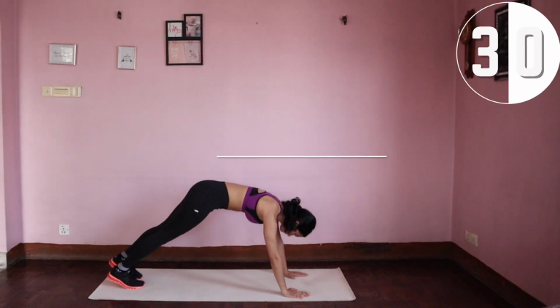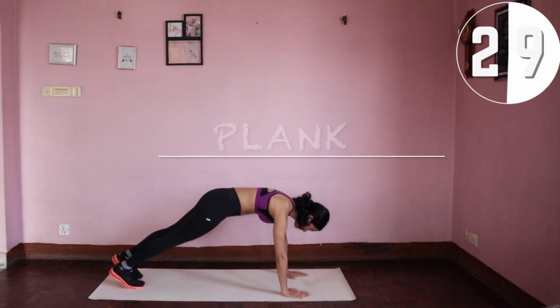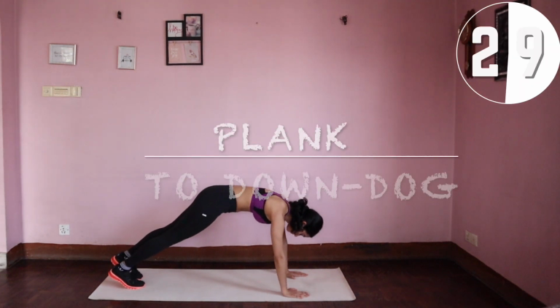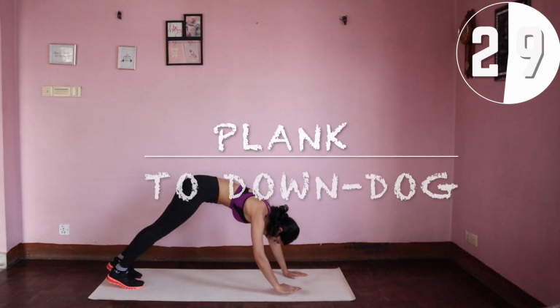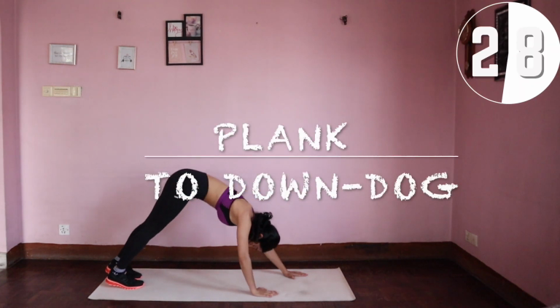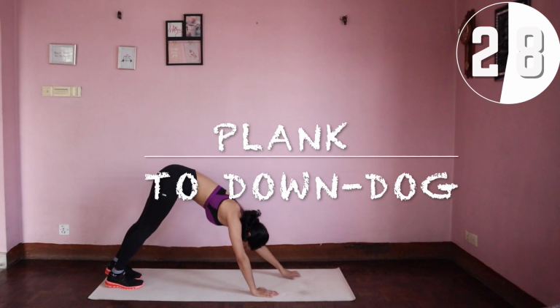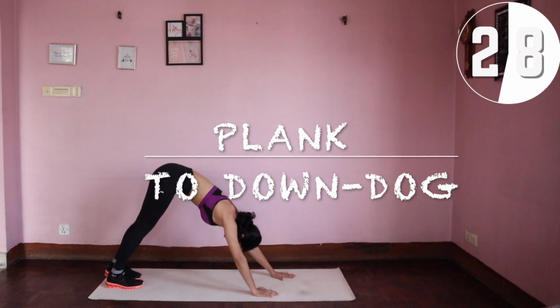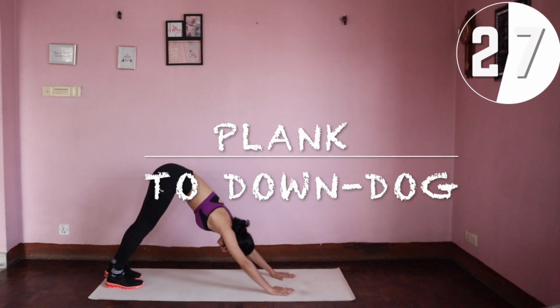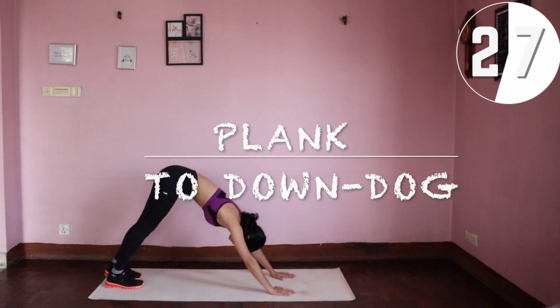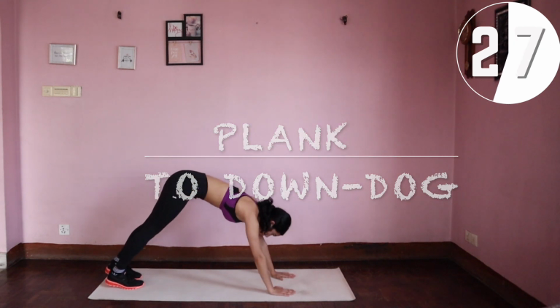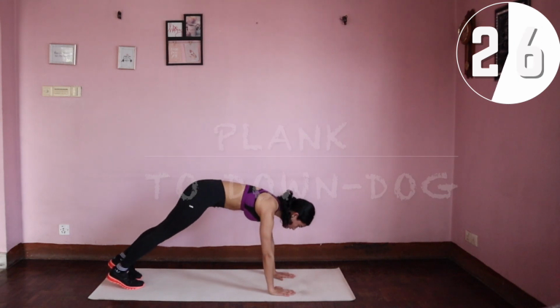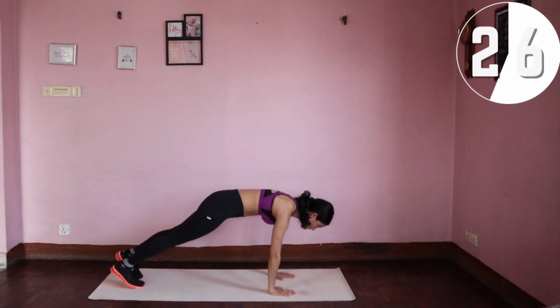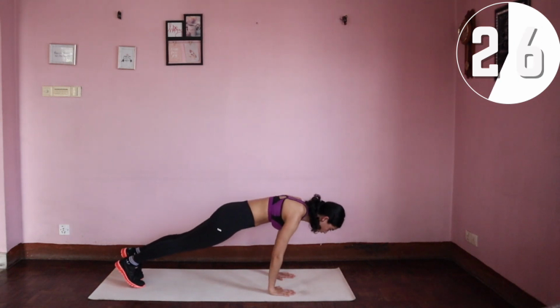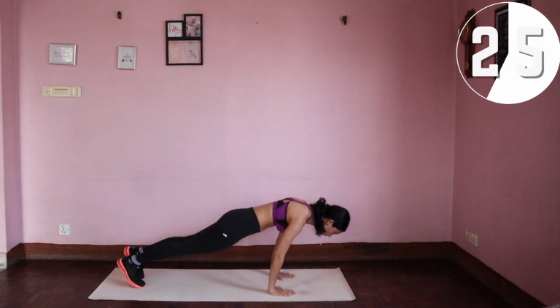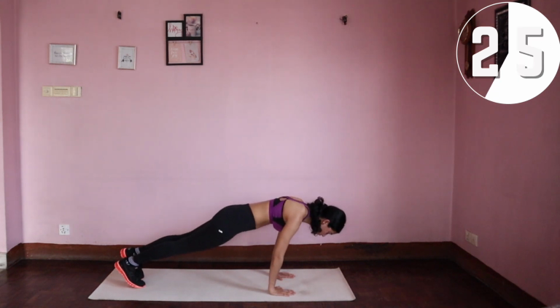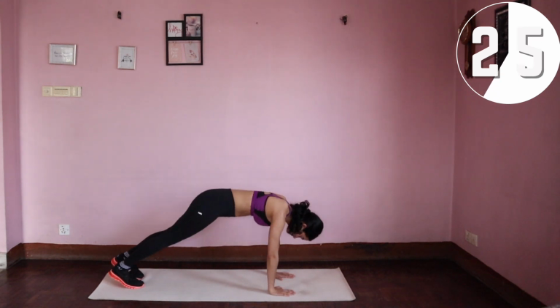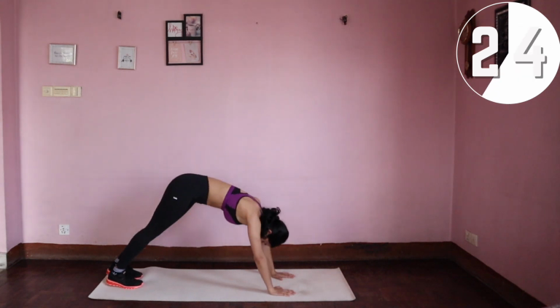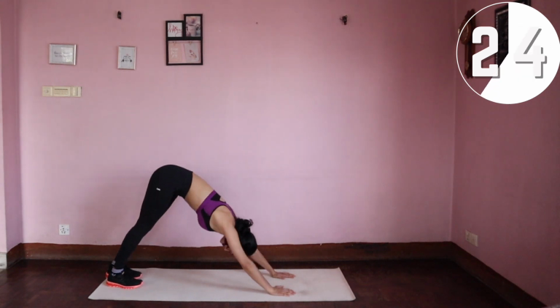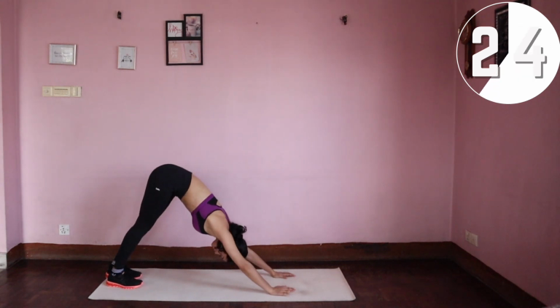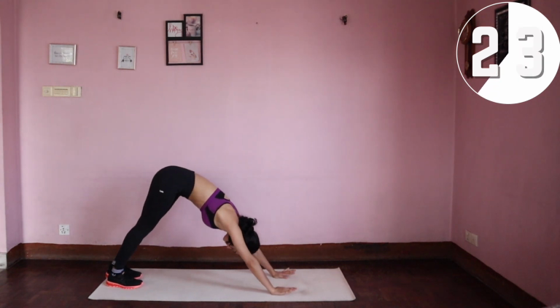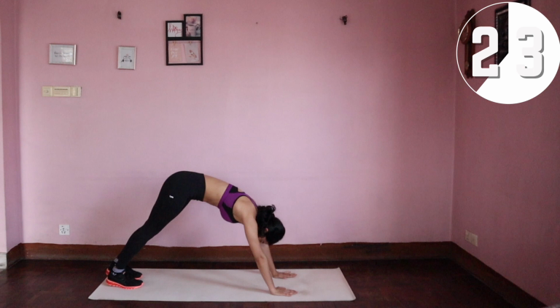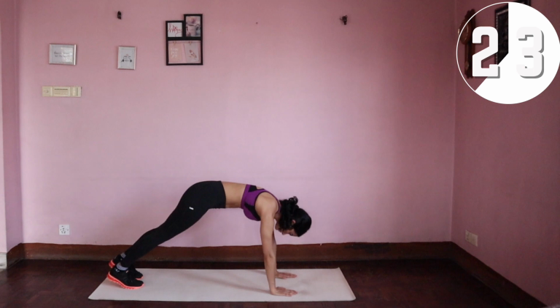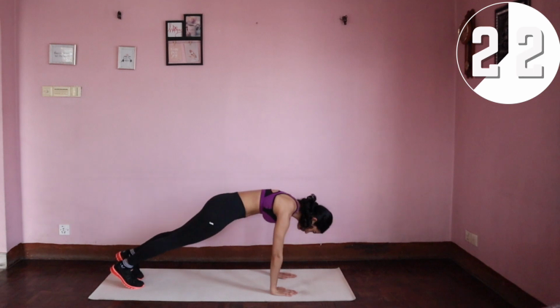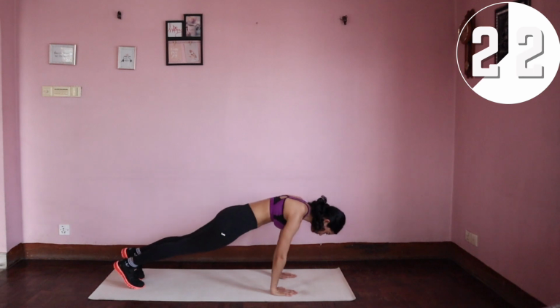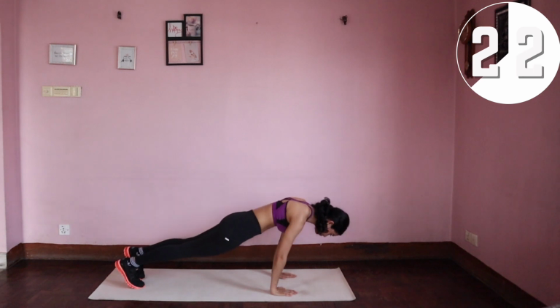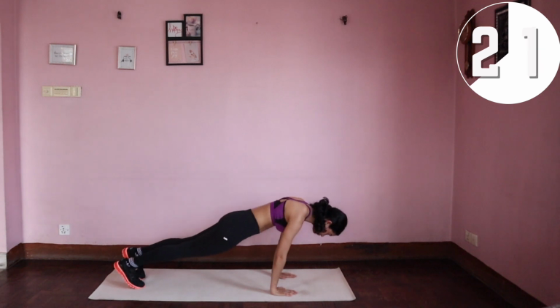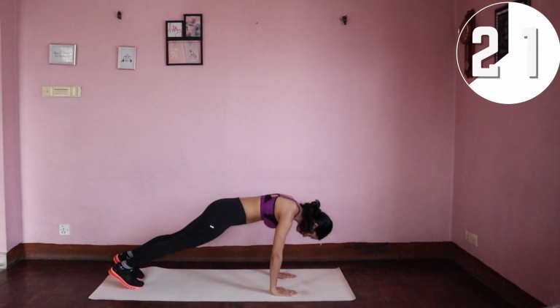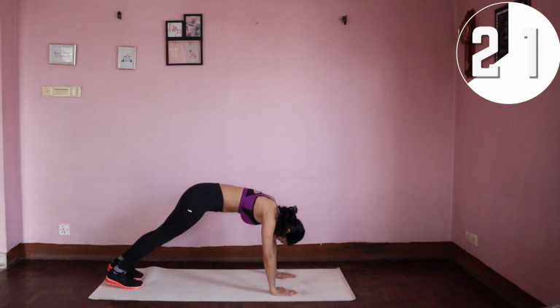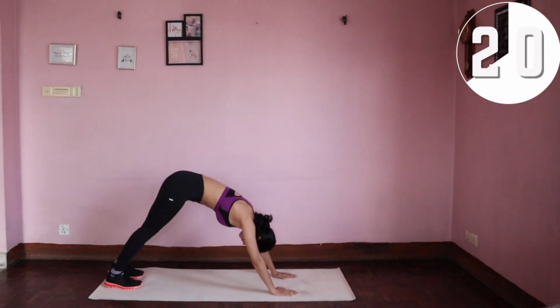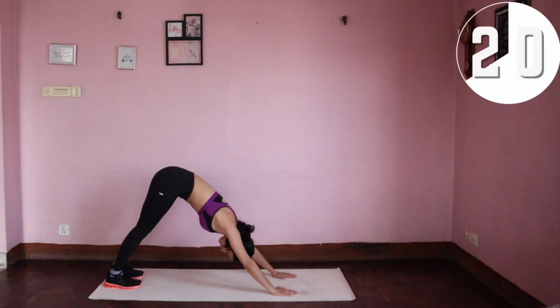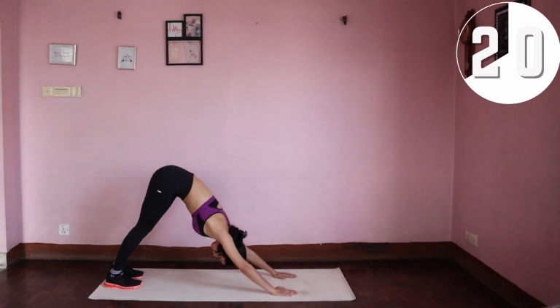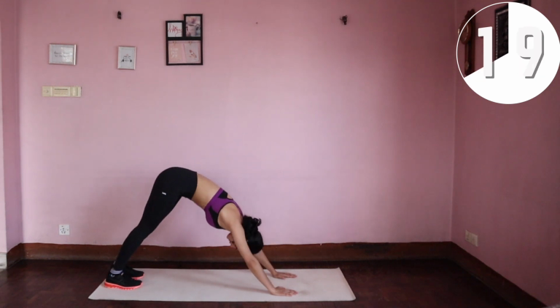Next is the plank to downward dog. This is basically the same movement as the previous exercise without the kick. Come into a high plank position and back to a downward dog. Repeat for 30 seconds.